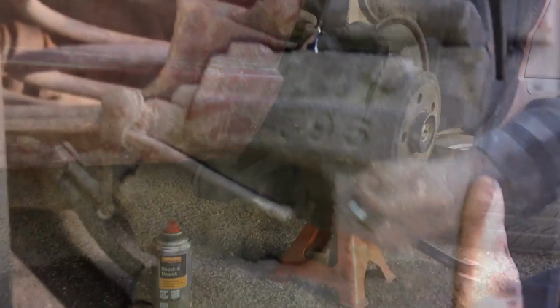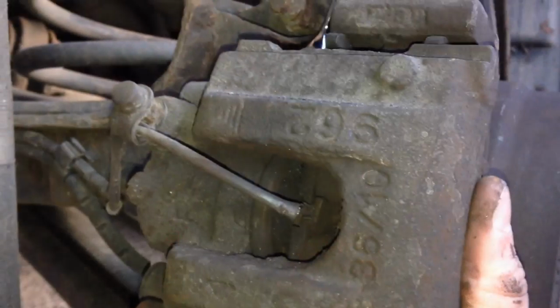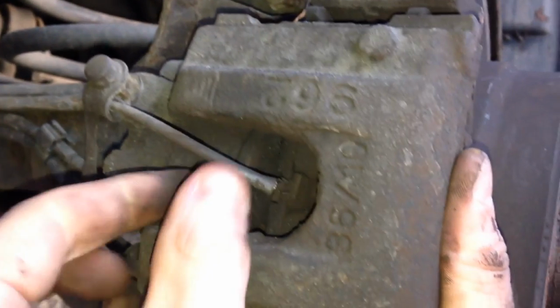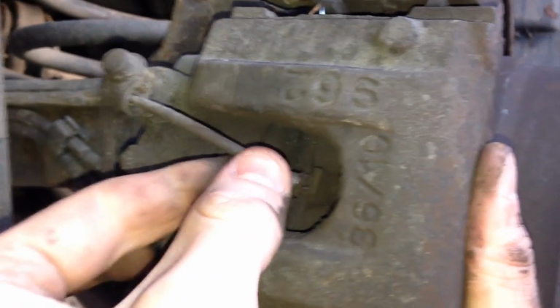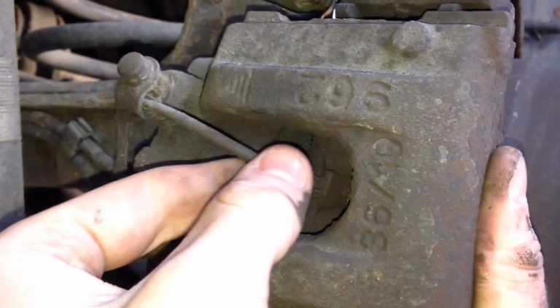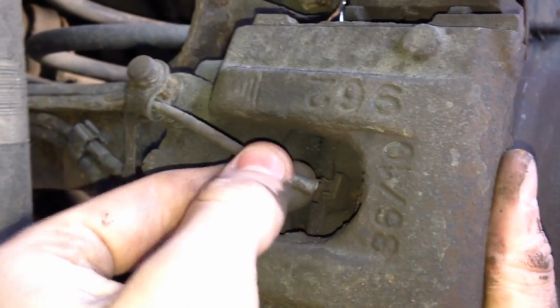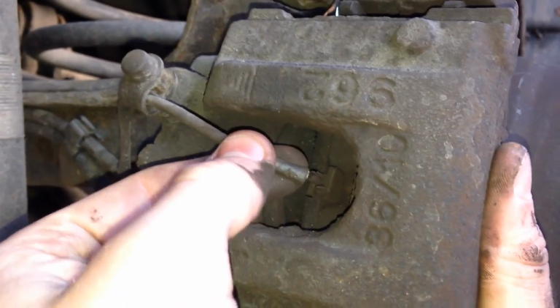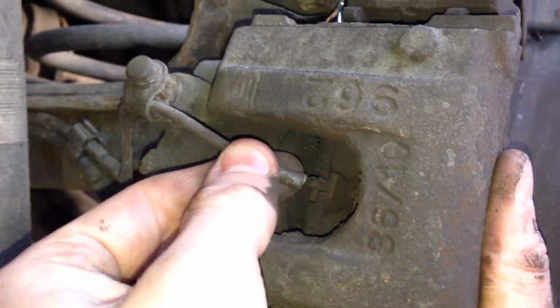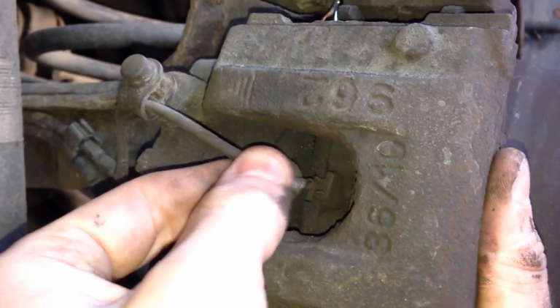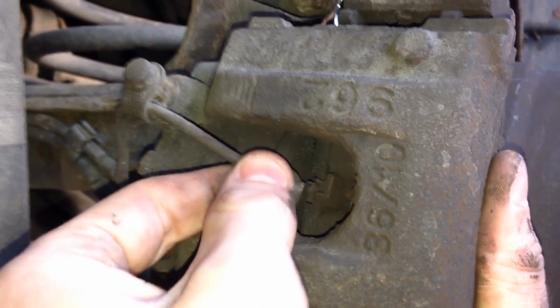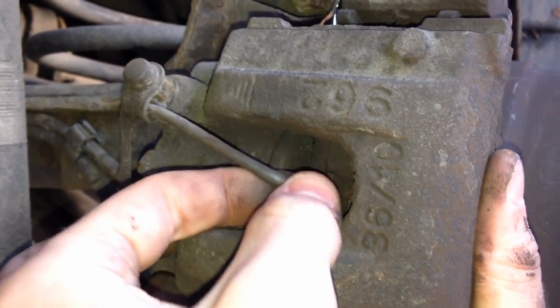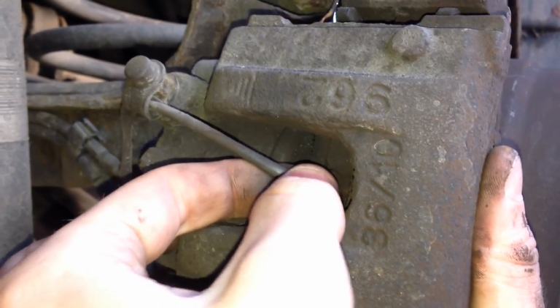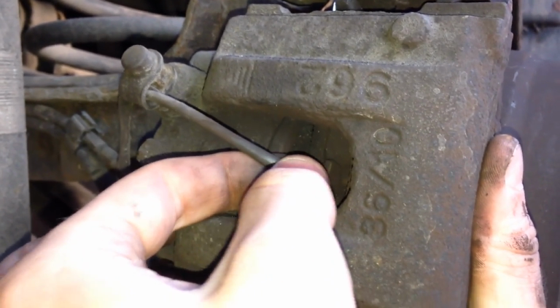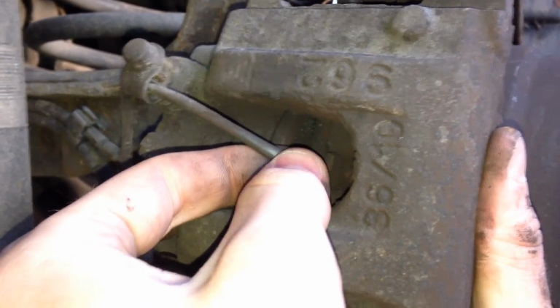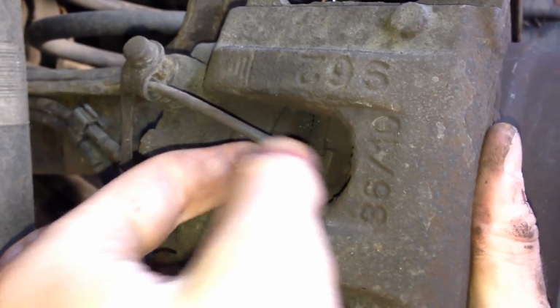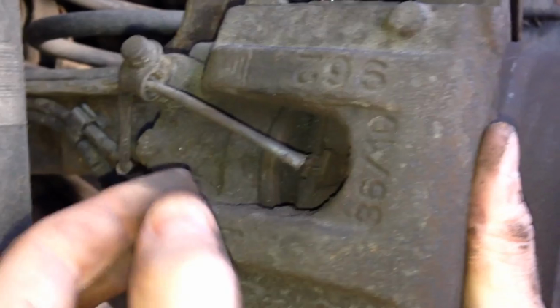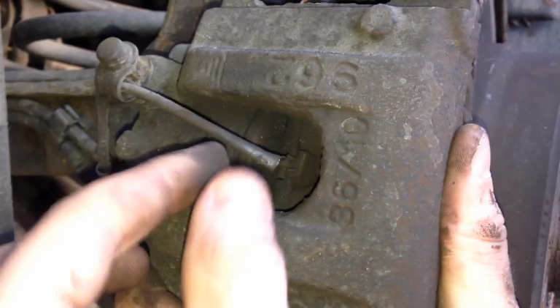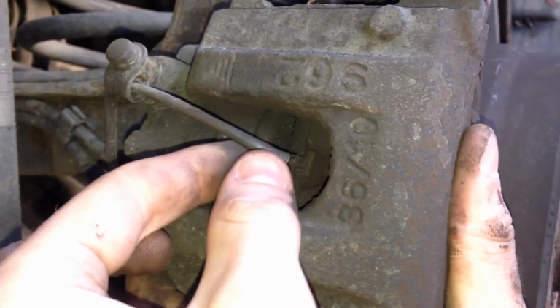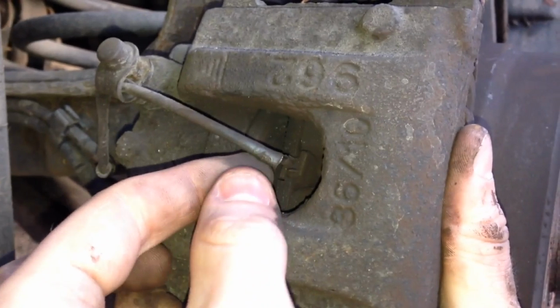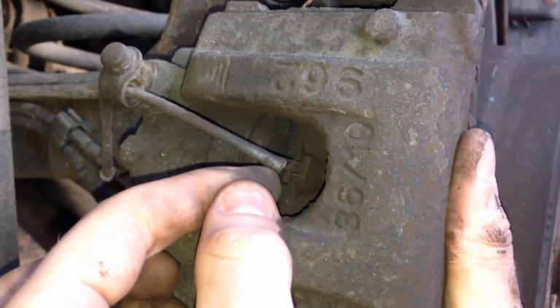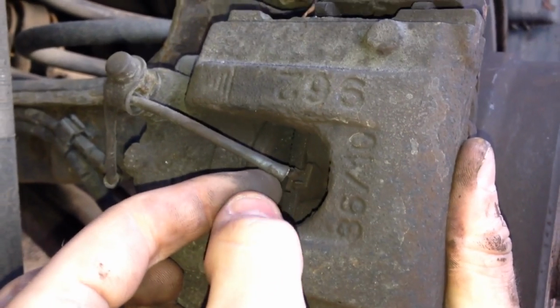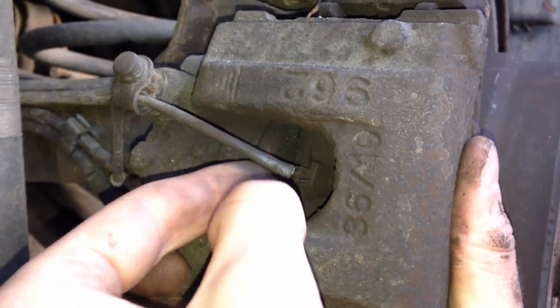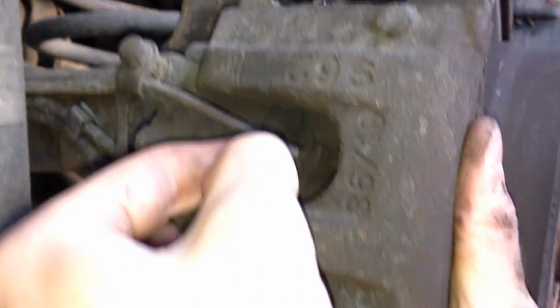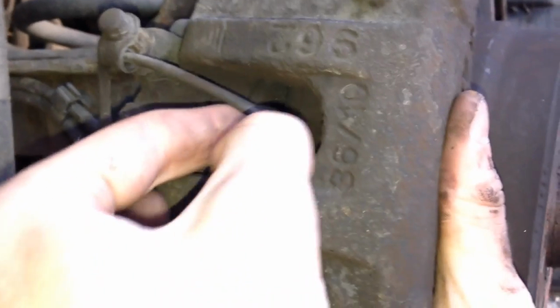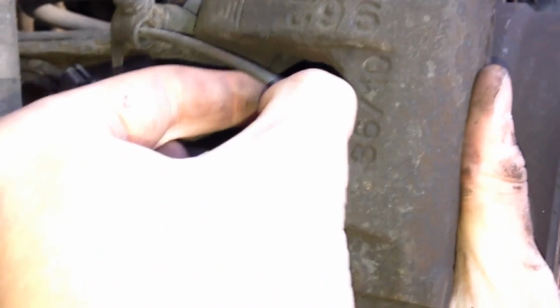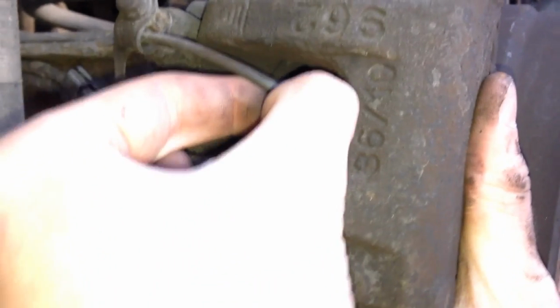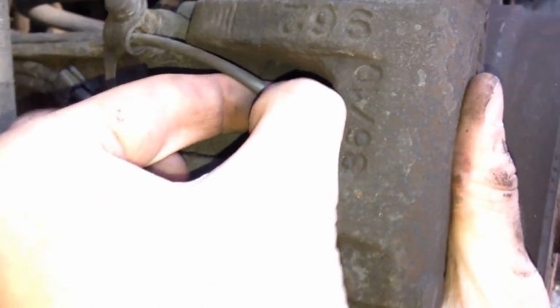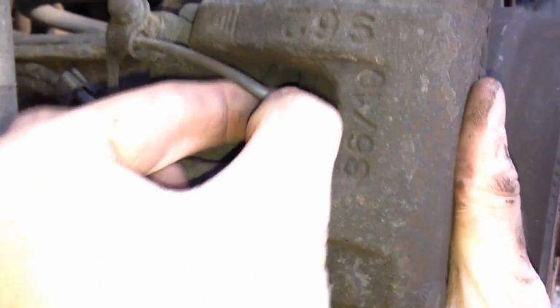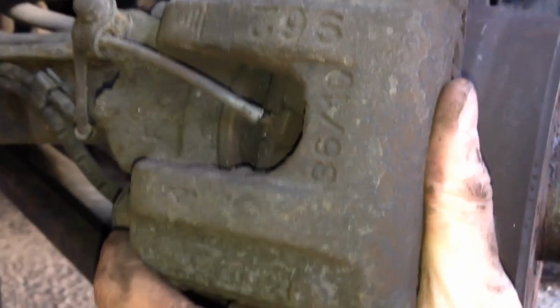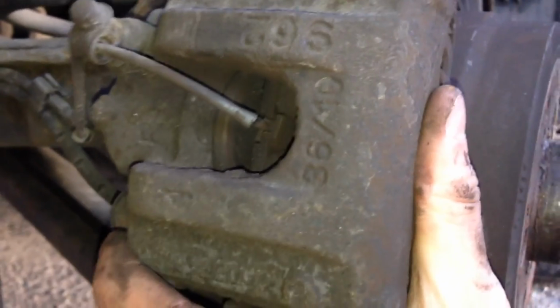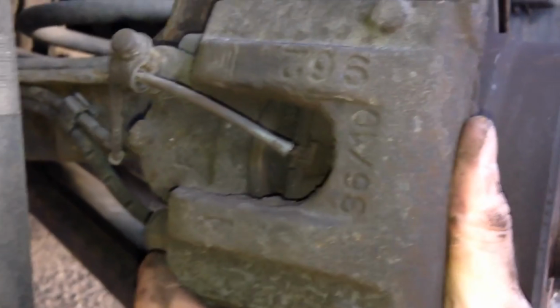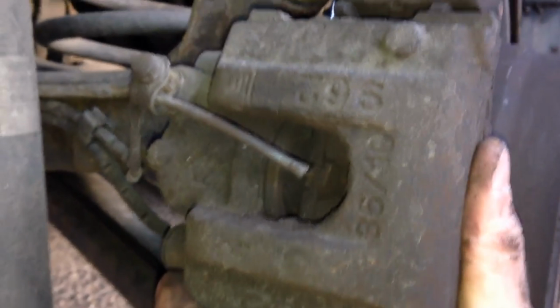Just before we take the caliper off, there's a brake pad wear sensor which illuminates on your dash if your brake pad gets too low. It just unclips there, so we'll show you that real quick.